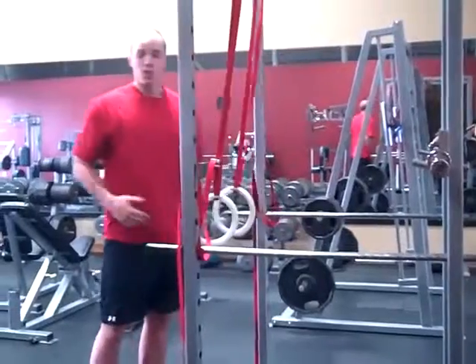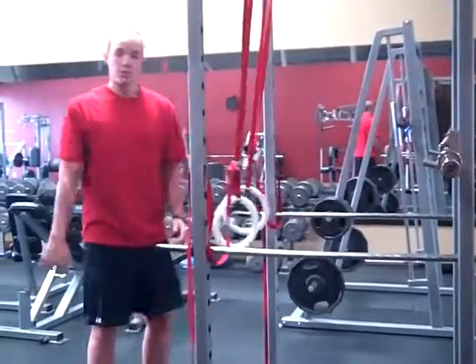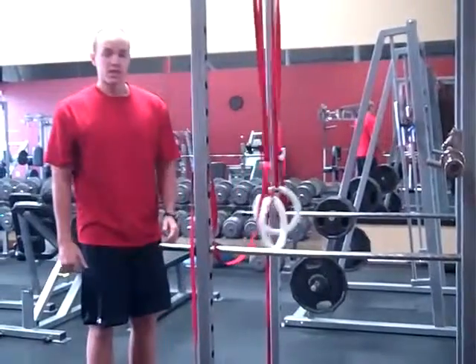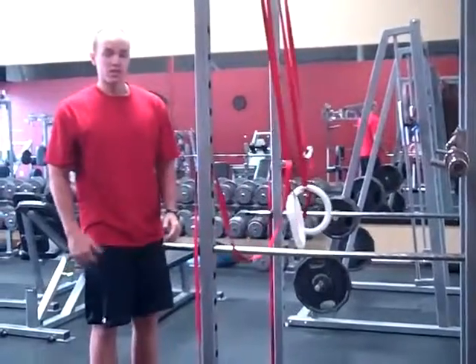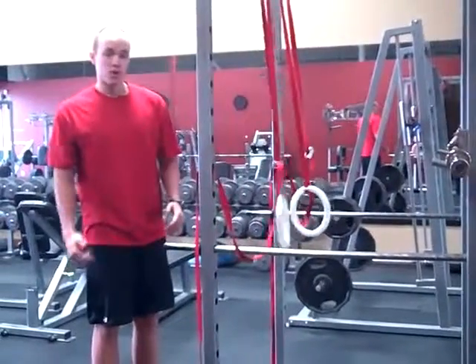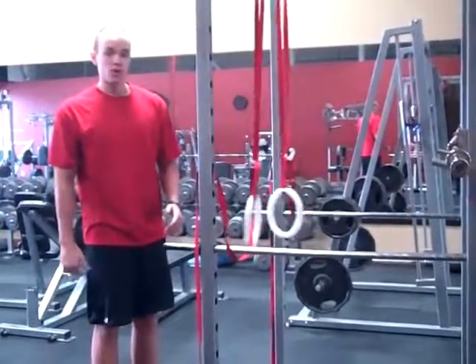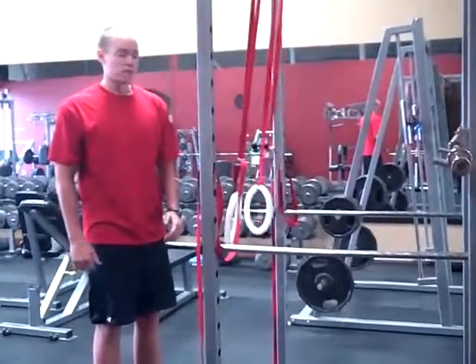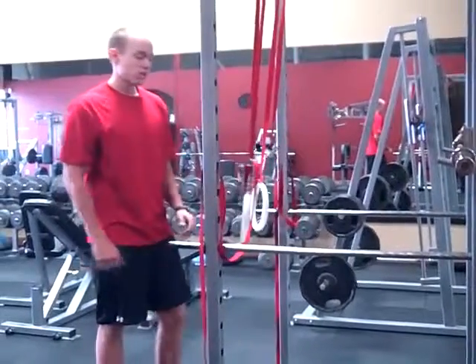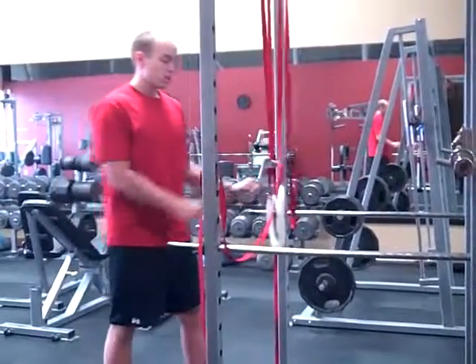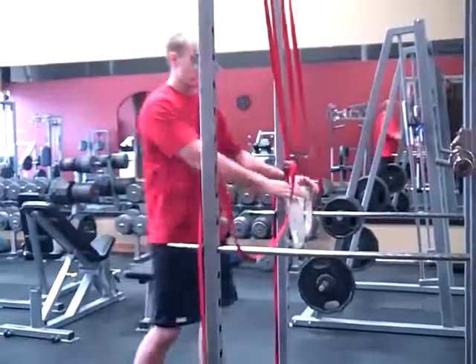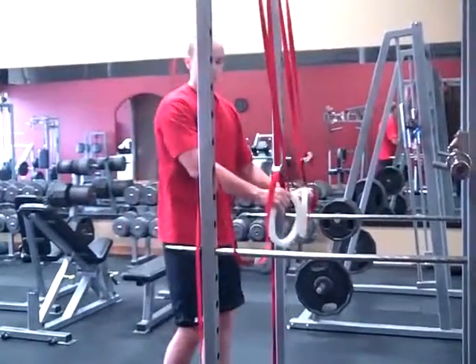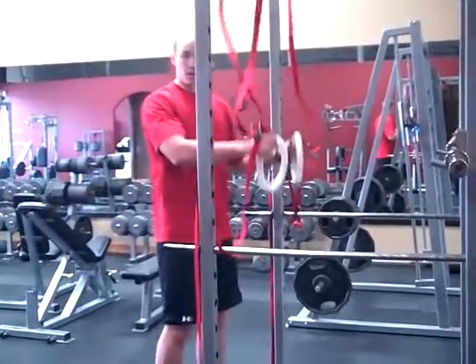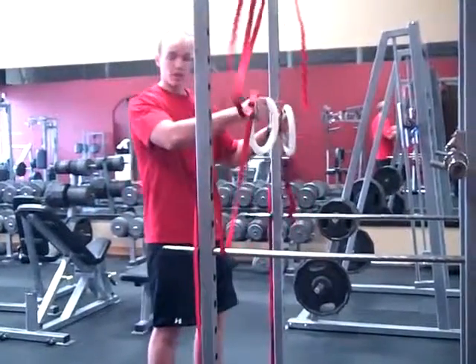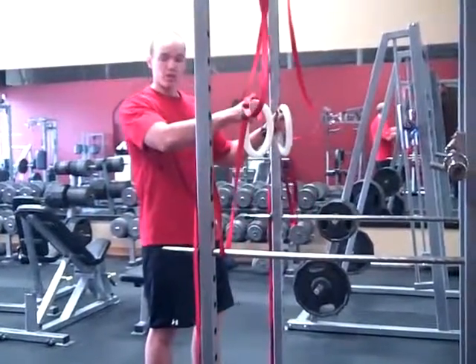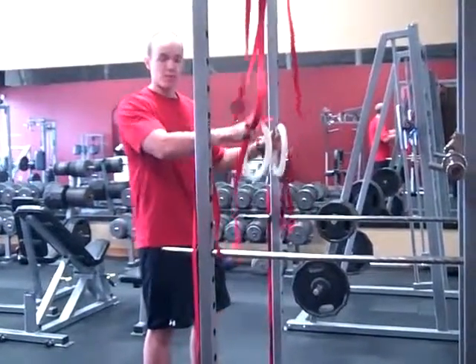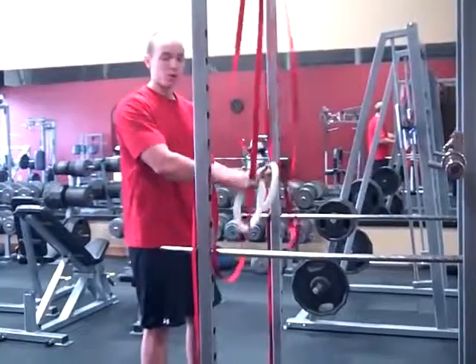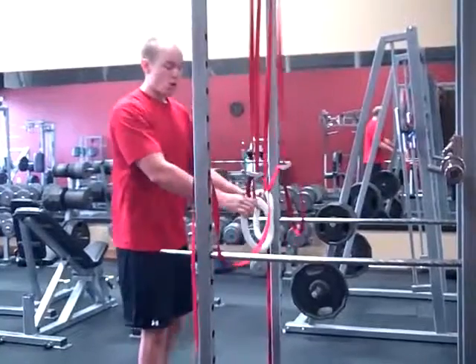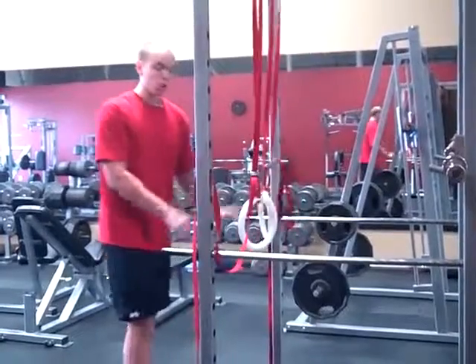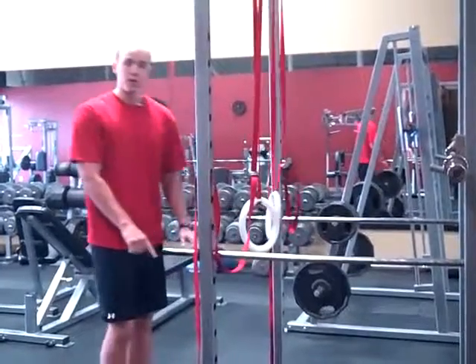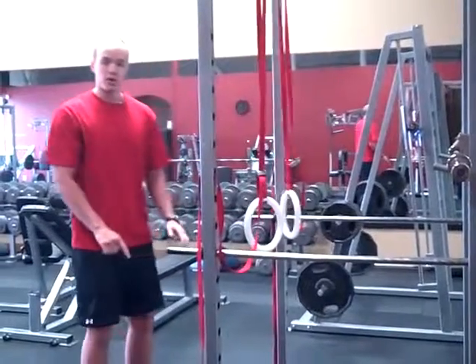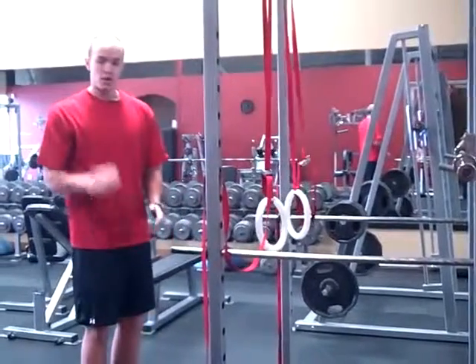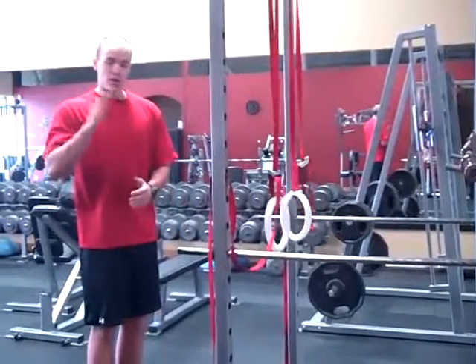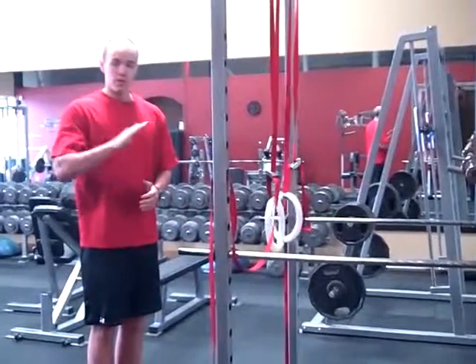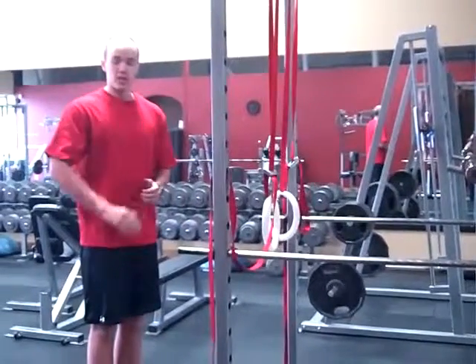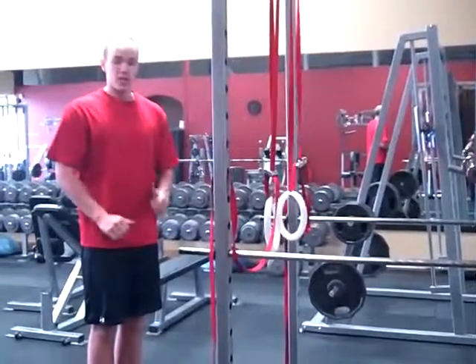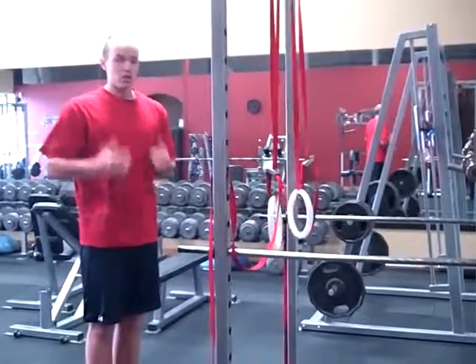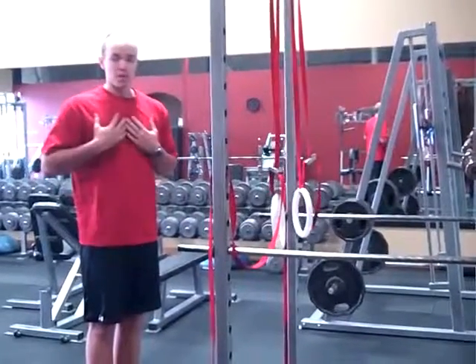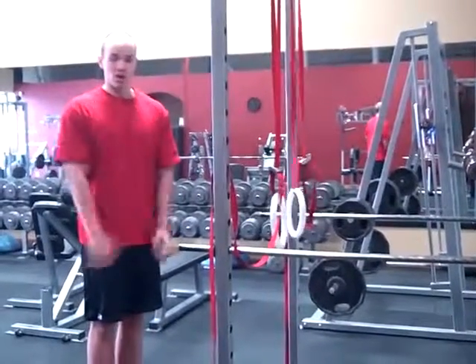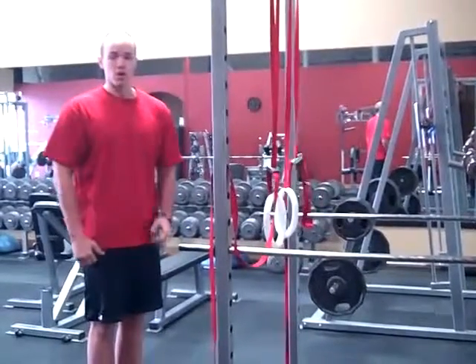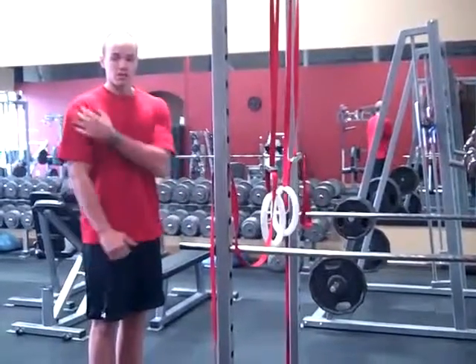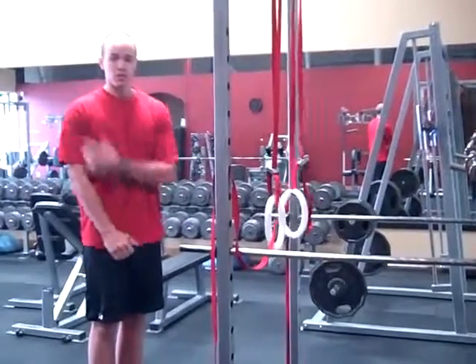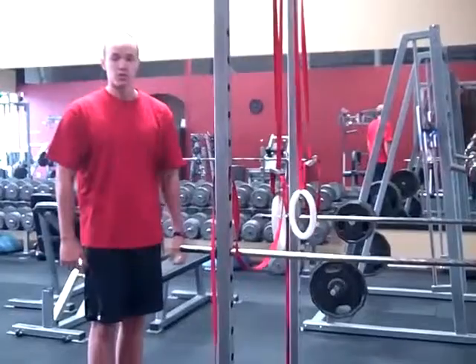Ways we can make this exercise a little bit harder or a little bit easier is to either bring the rings up or lower them right to the ground, therefore decreasing the angle, making it a little harder on our chest and our shoulders.